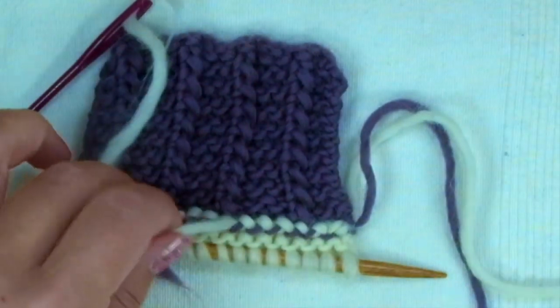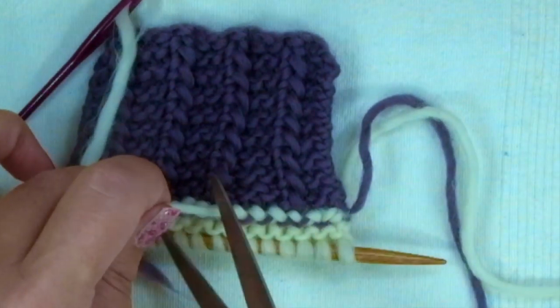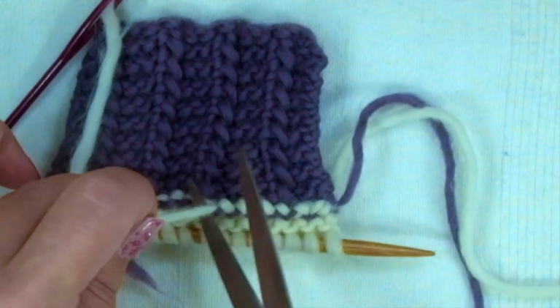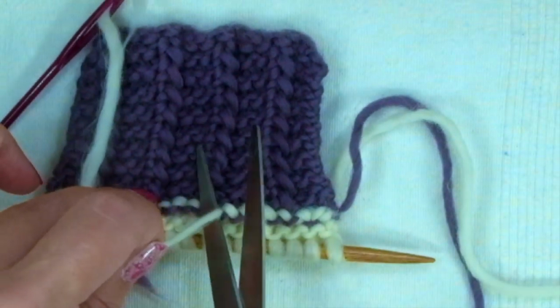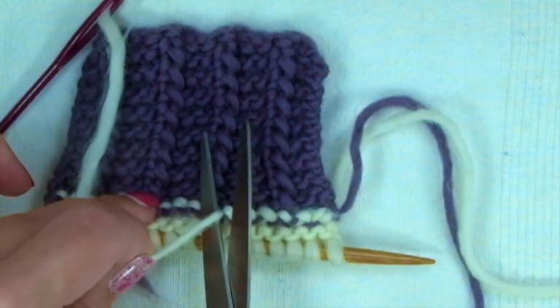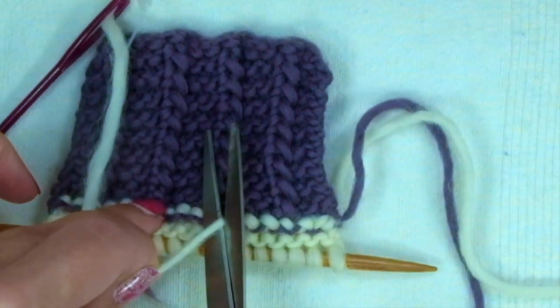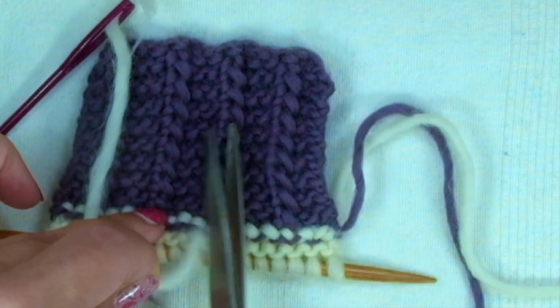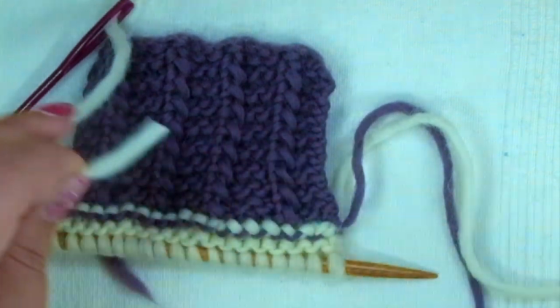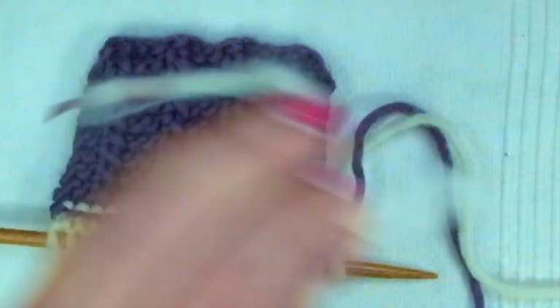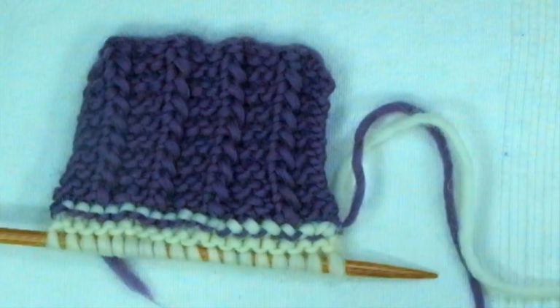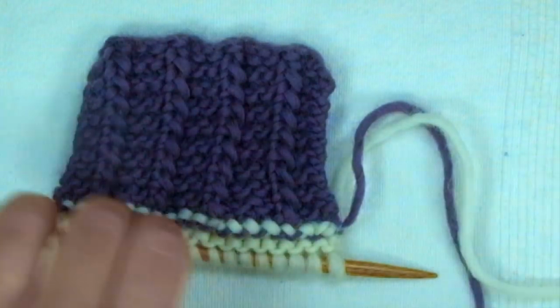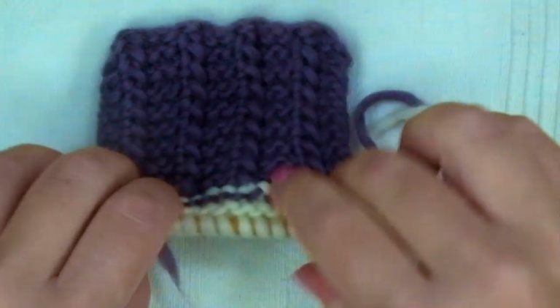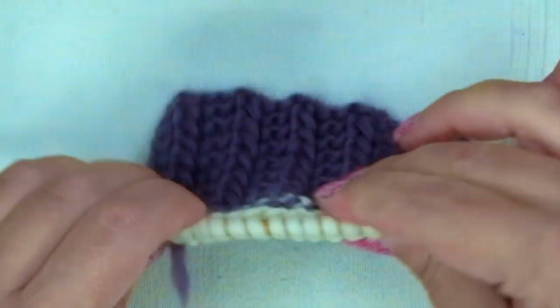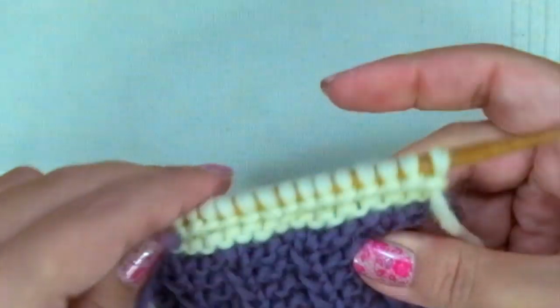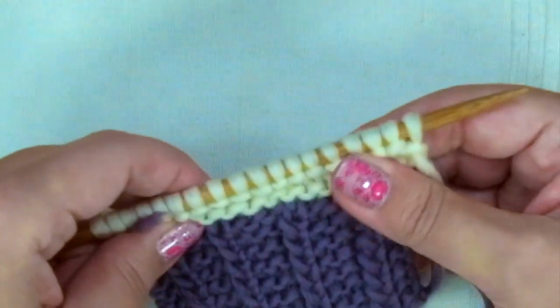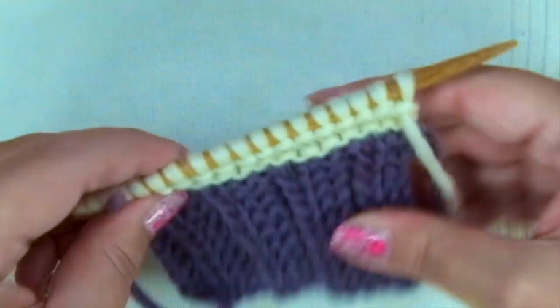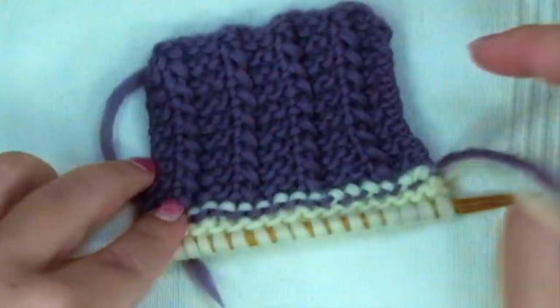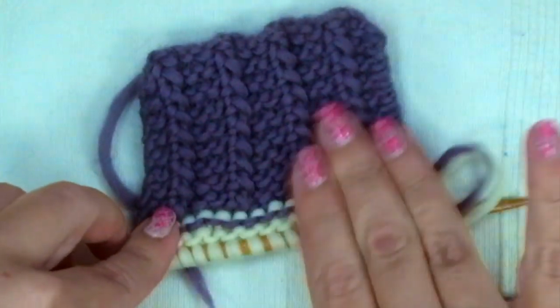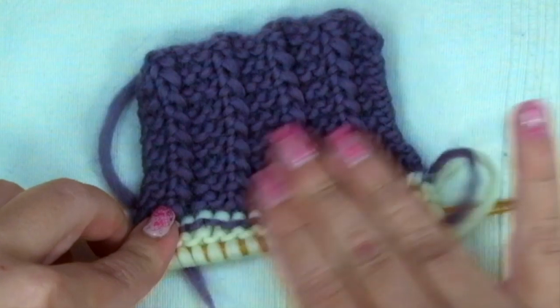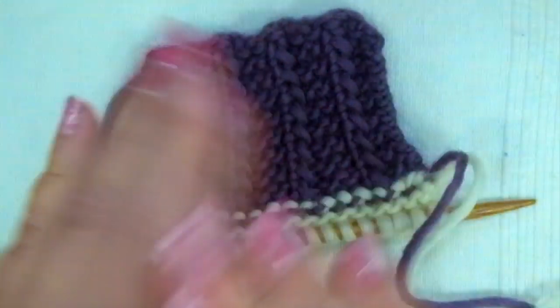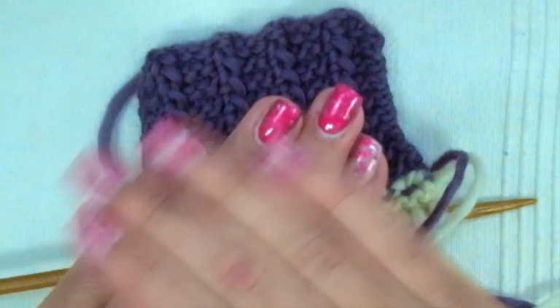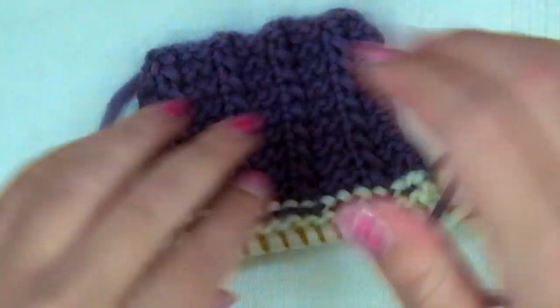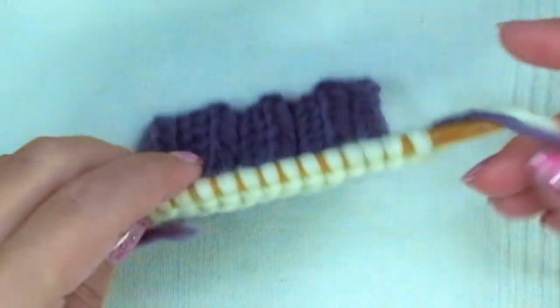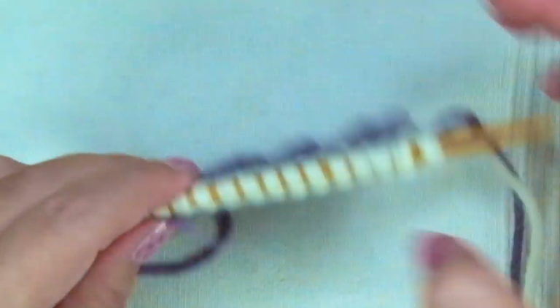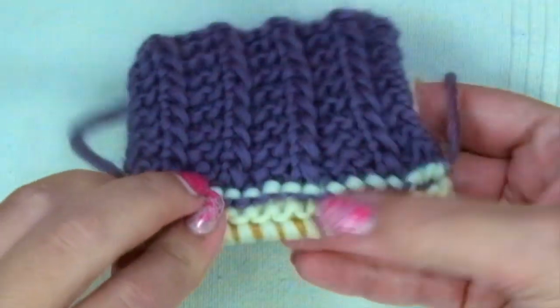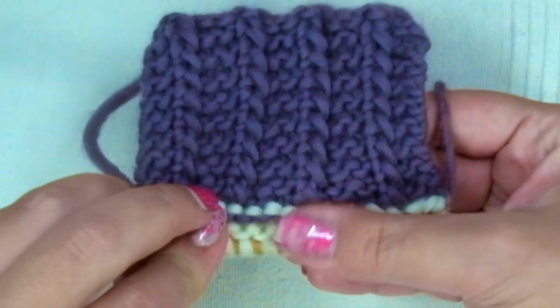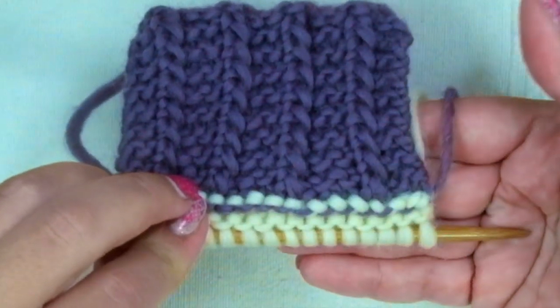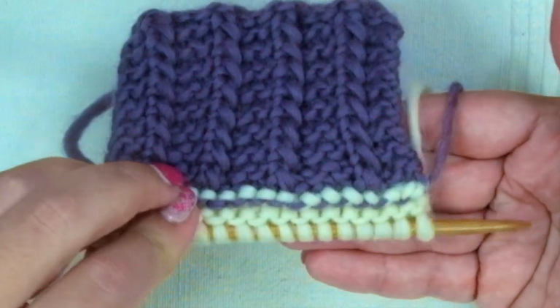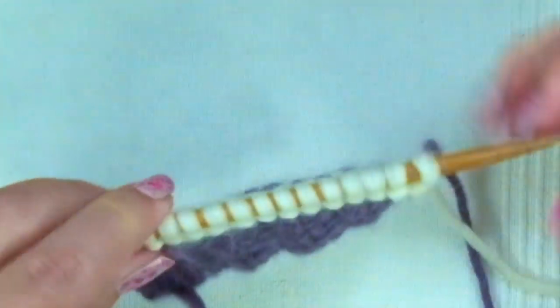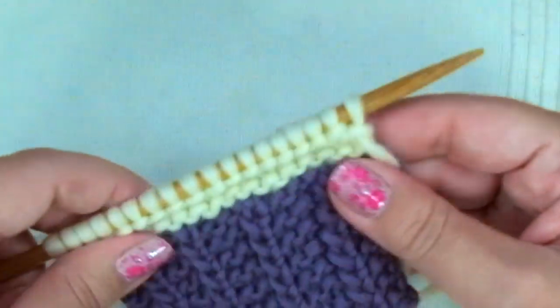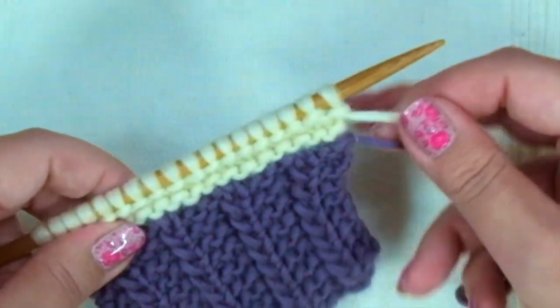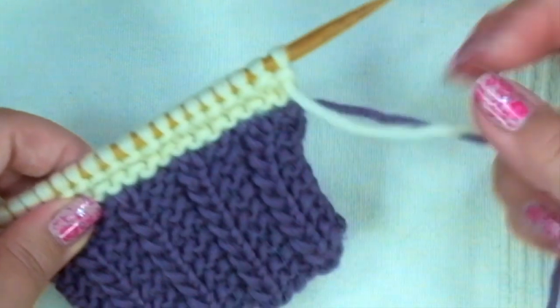This works best with yarns containing at least 70% wool, as the friction holds everything together, so you don't need to make another knot.